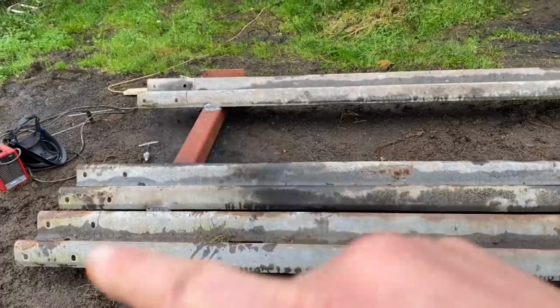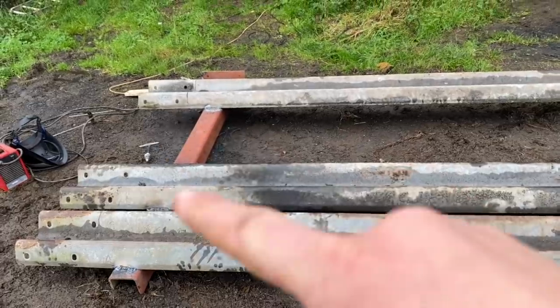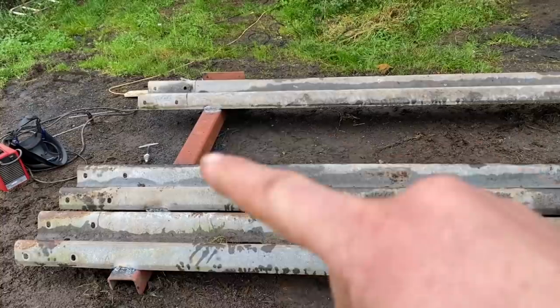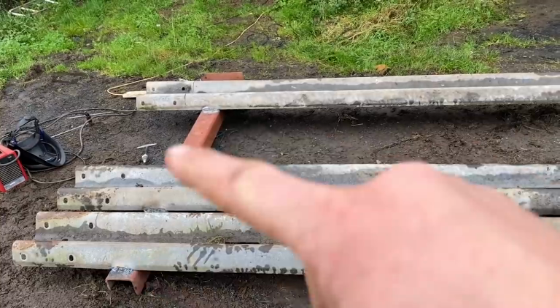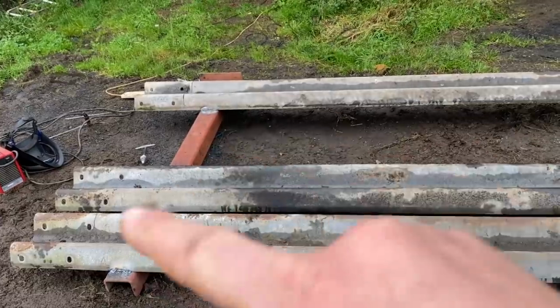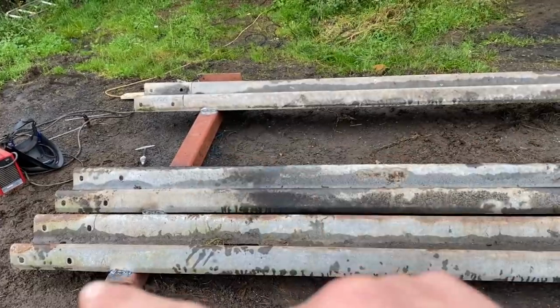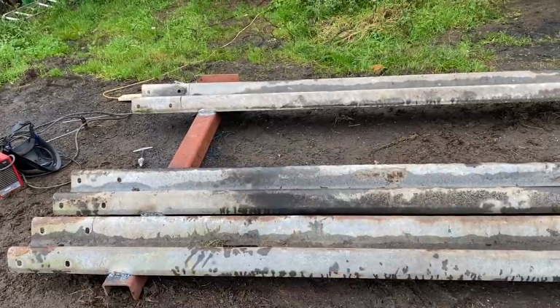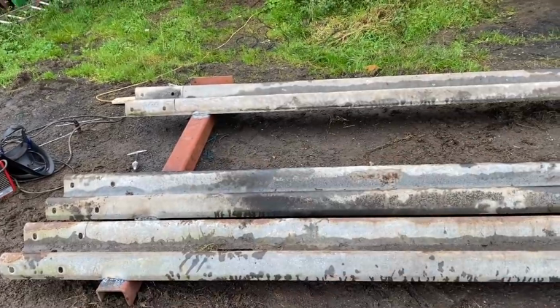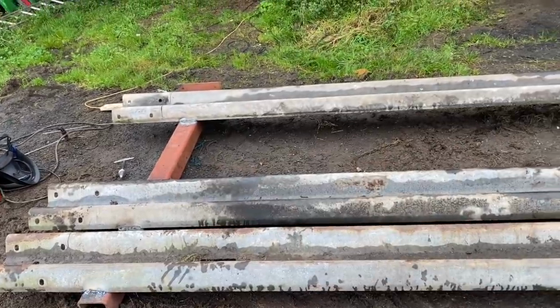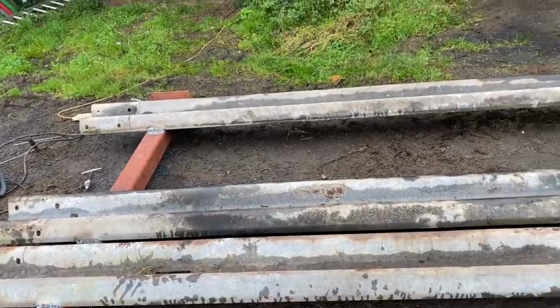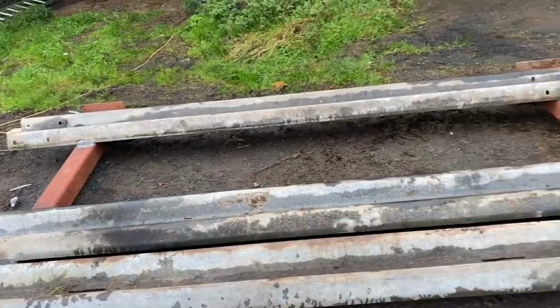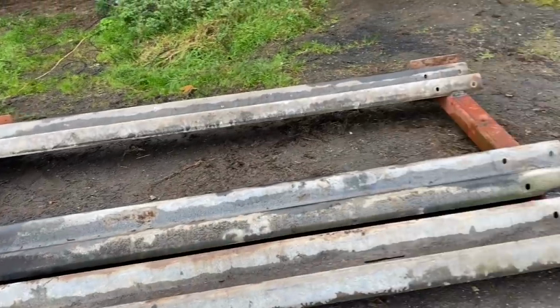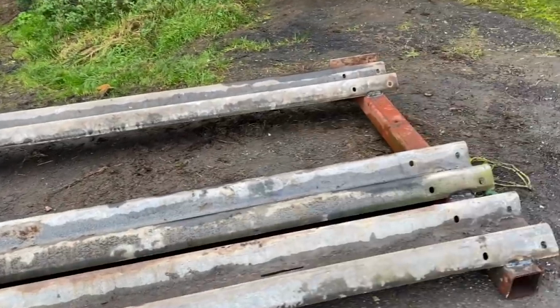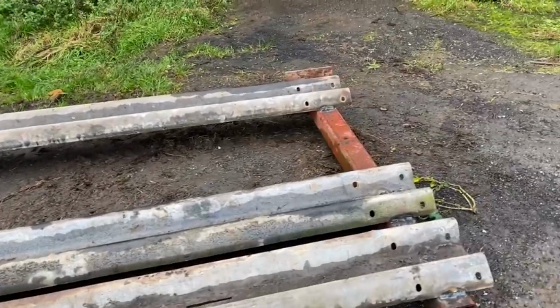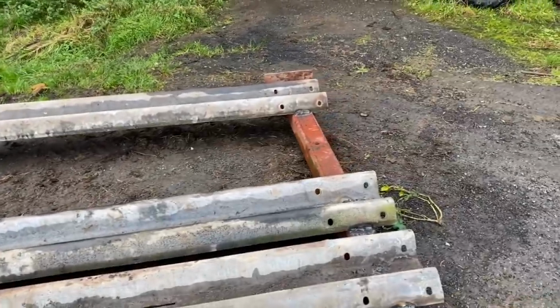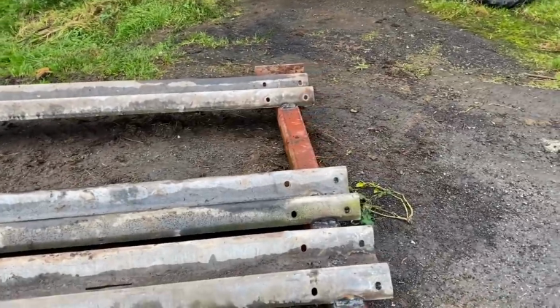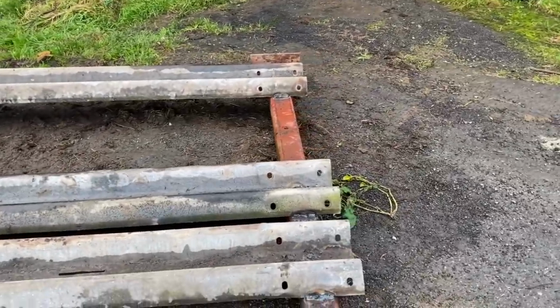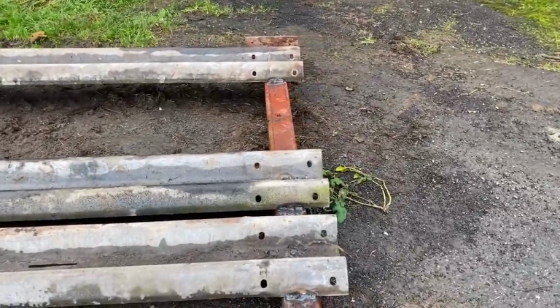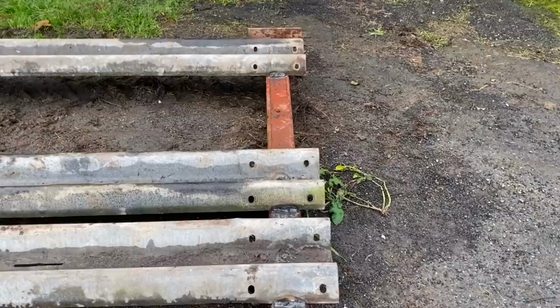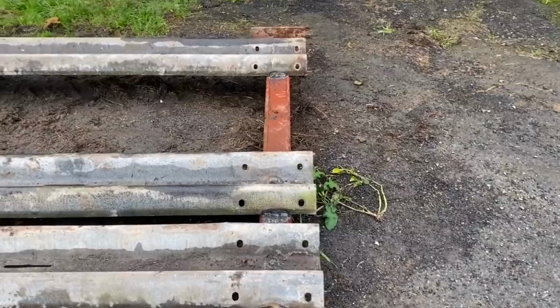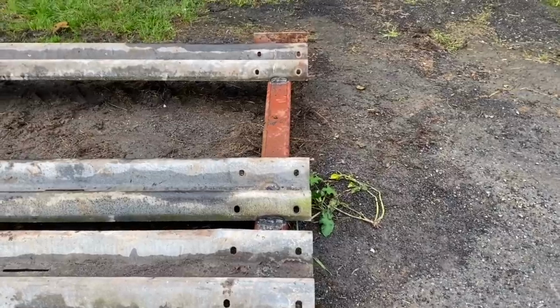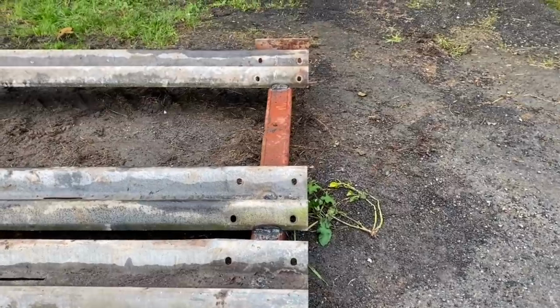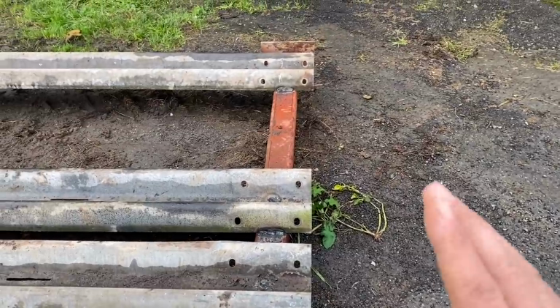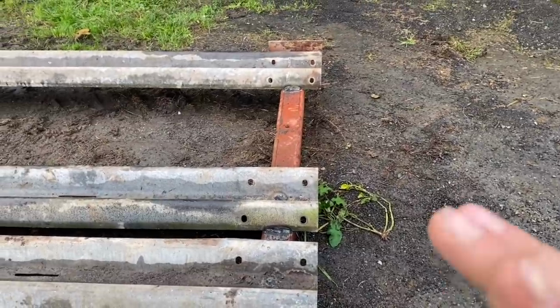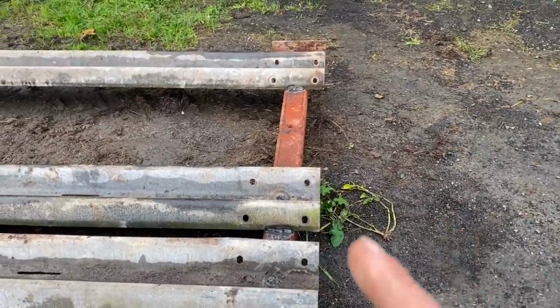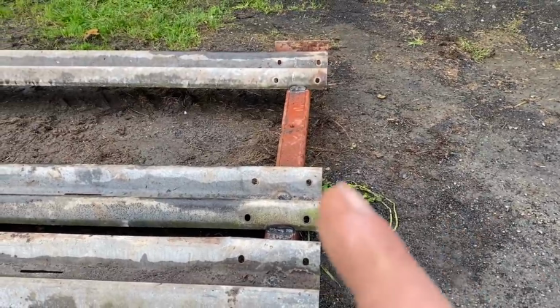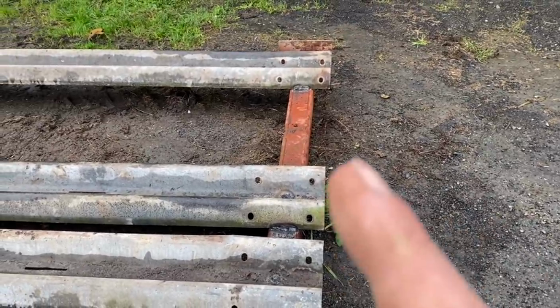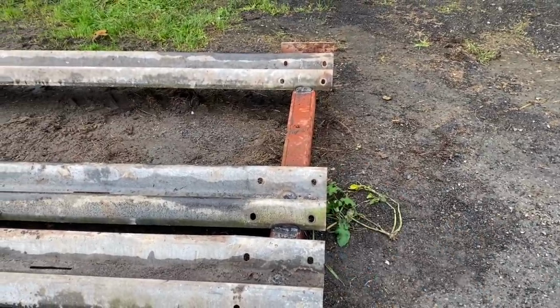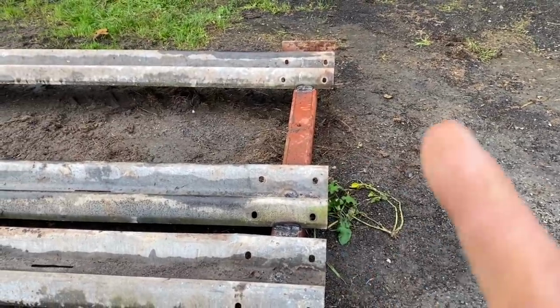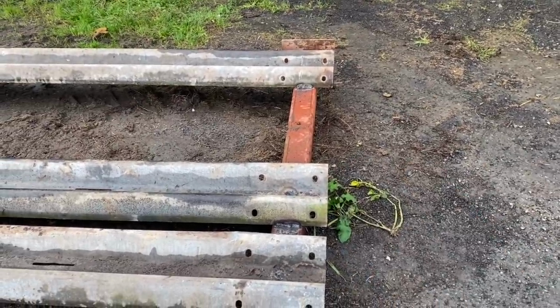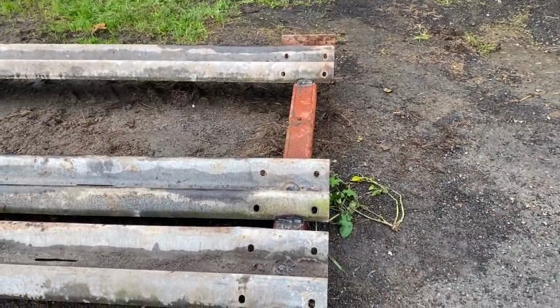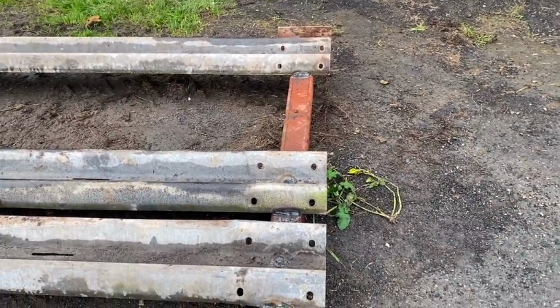This end over here will get cut down so there's not so much overhang. This side's got just enough overhang so when the cross pieces go in there'll be a nice join.